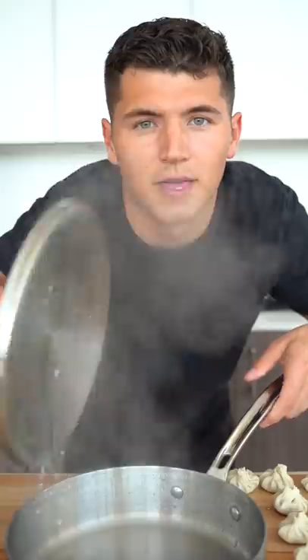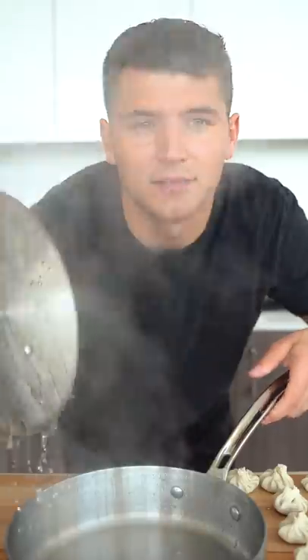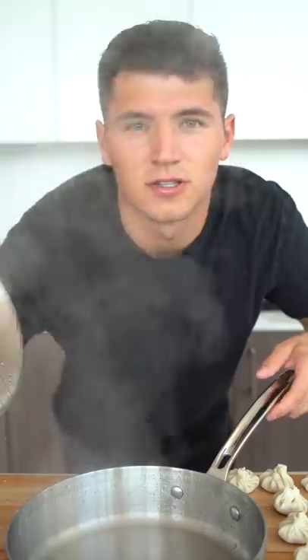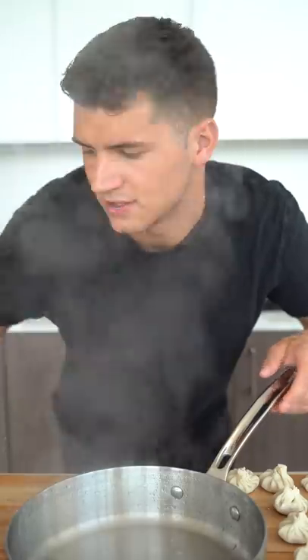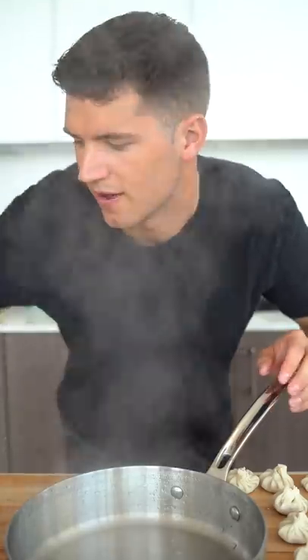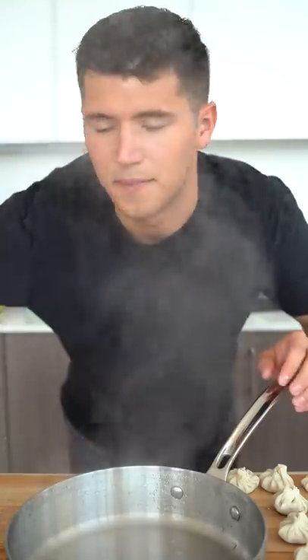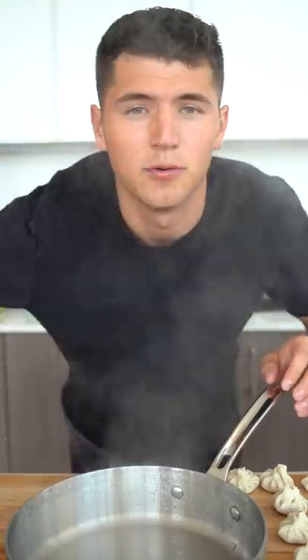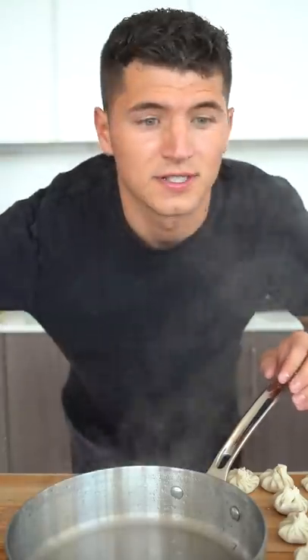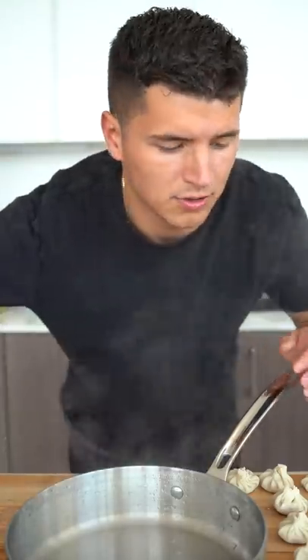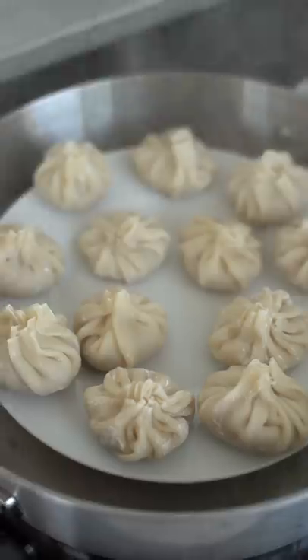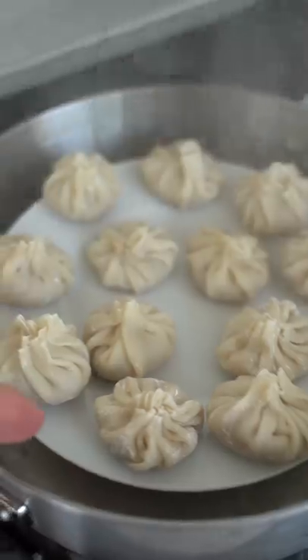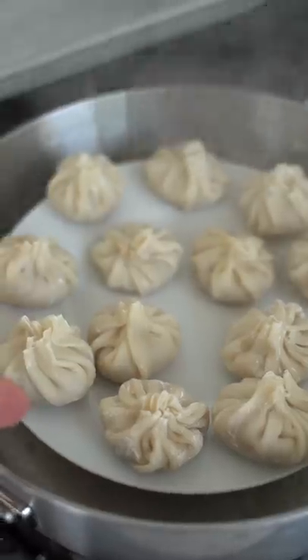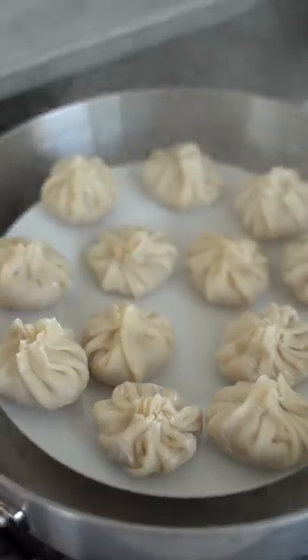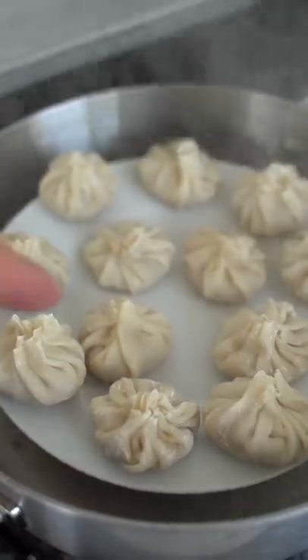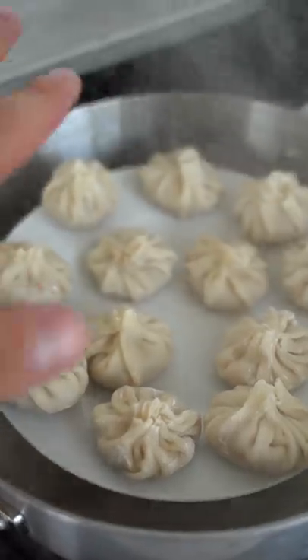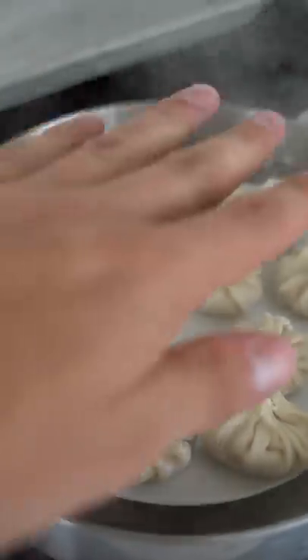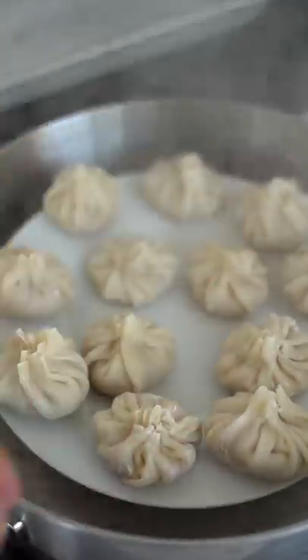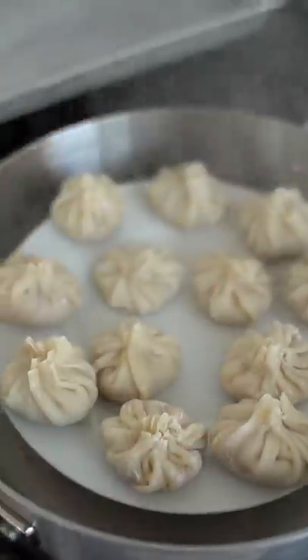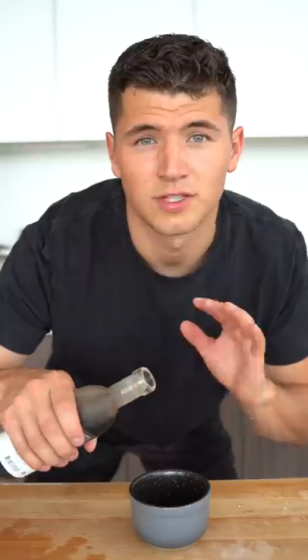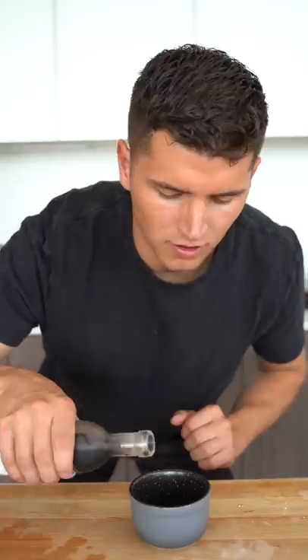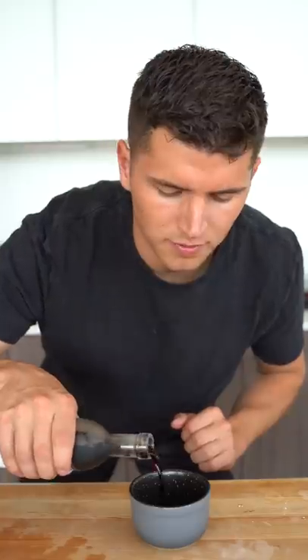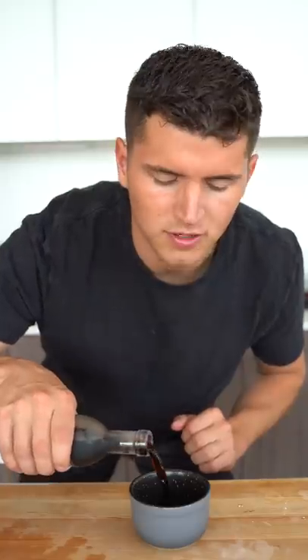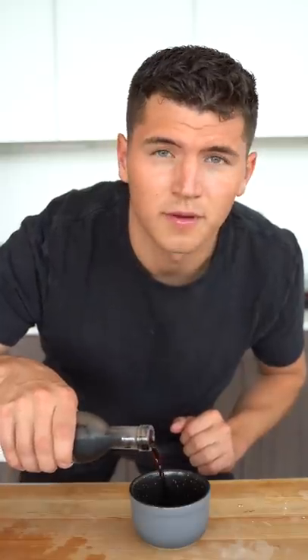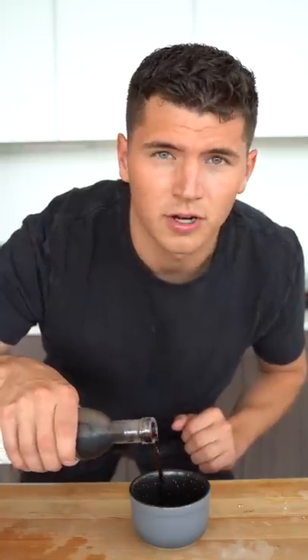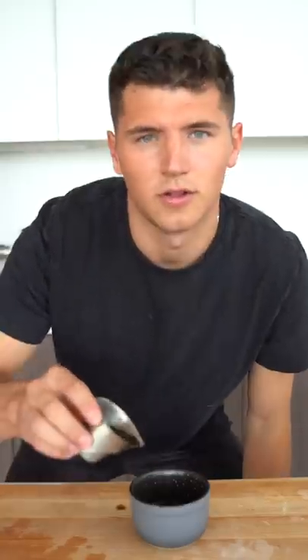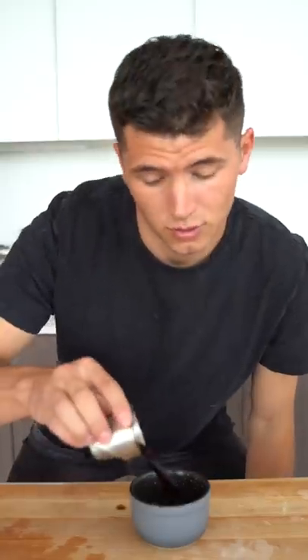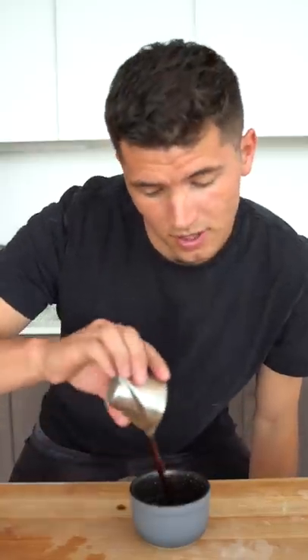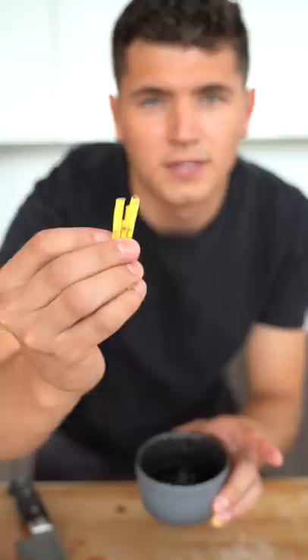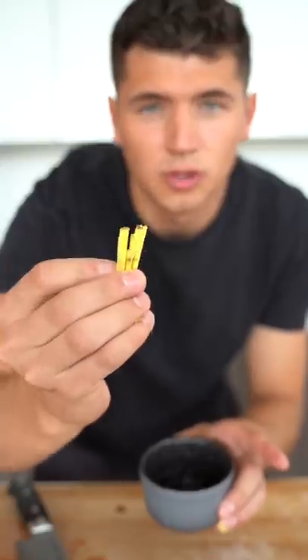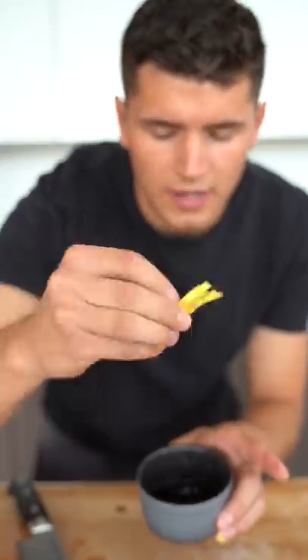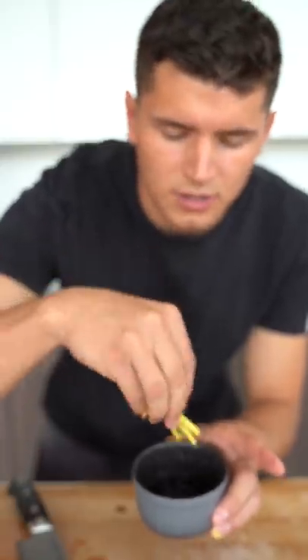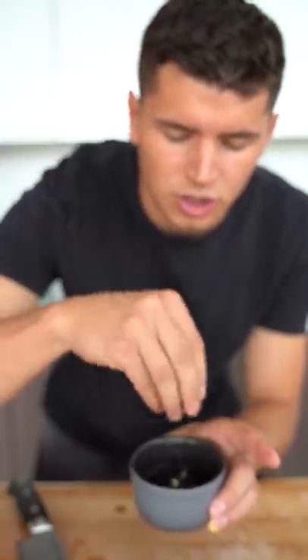I'm guessing most of you guys don't have a bamboo steamer — just use an aluminum foil ball, a plate, and then your dumplings. For my sauce, a little bit of balsamic vinegar, a little soy sauce, and some julienne ginger.